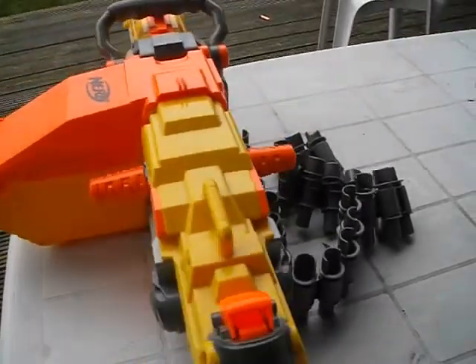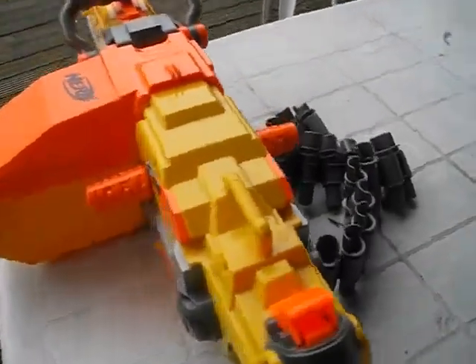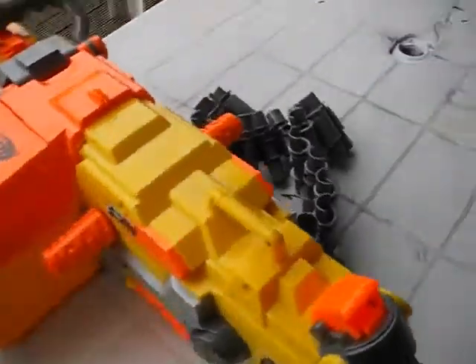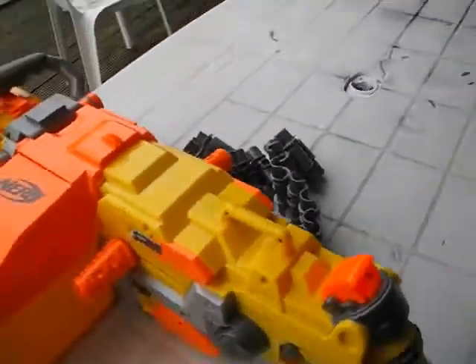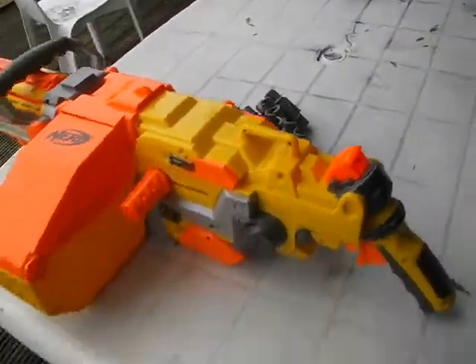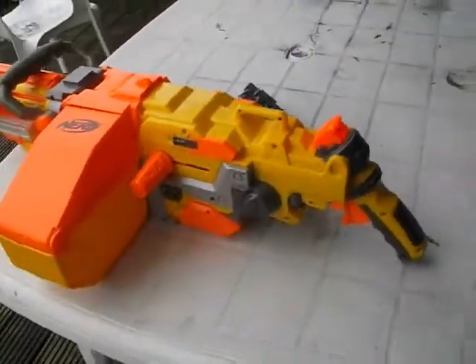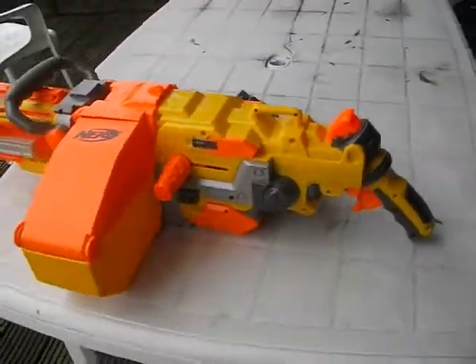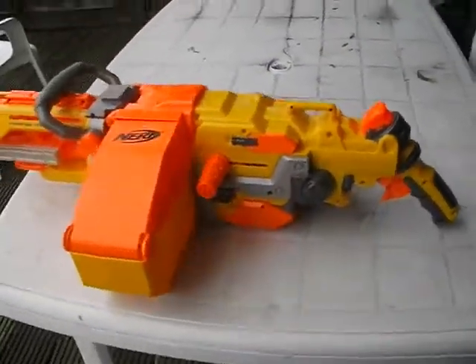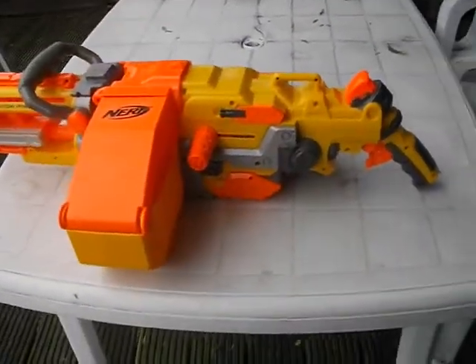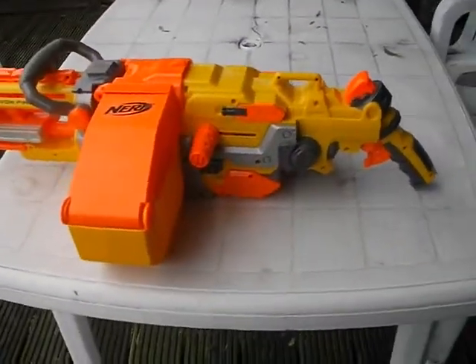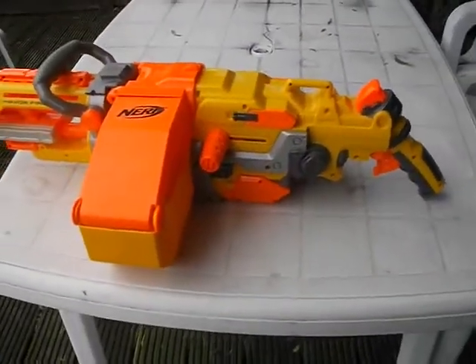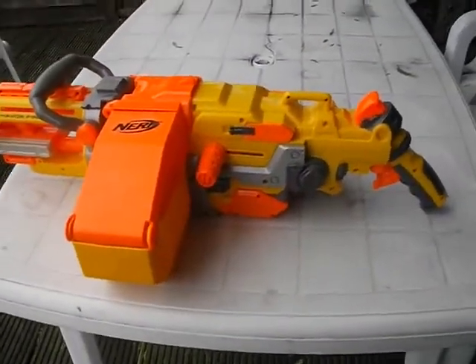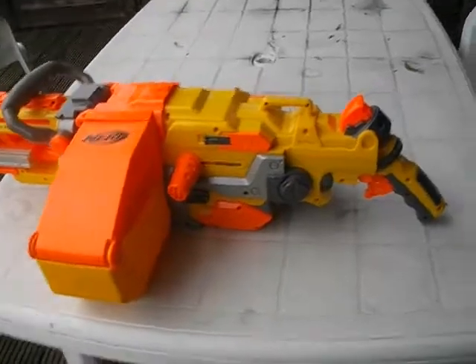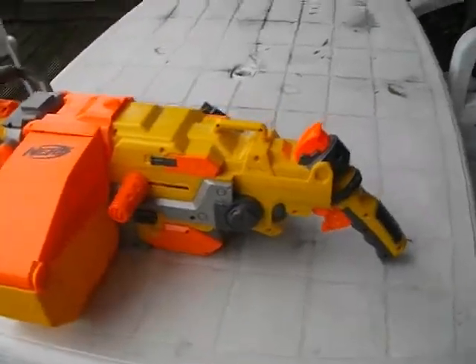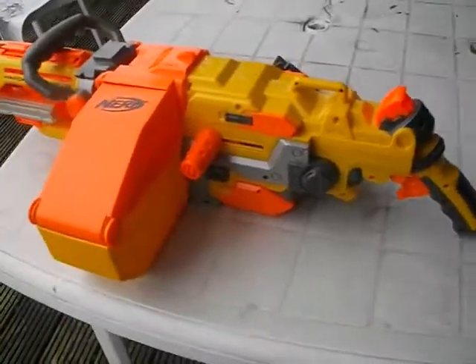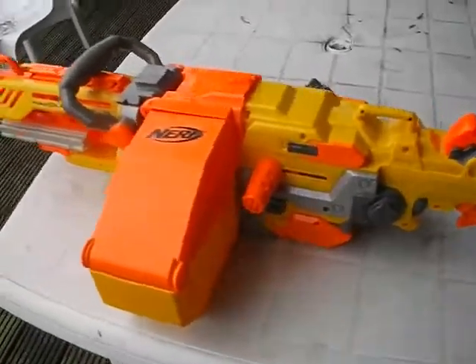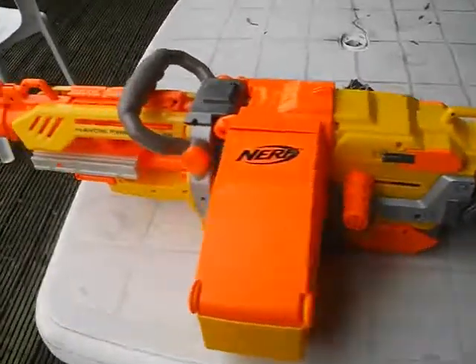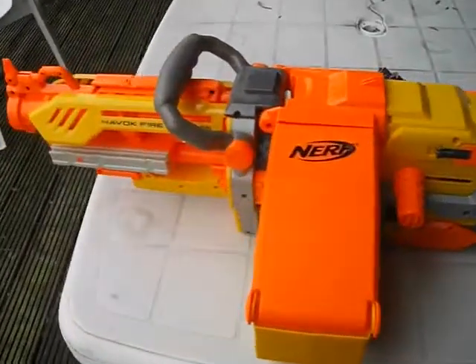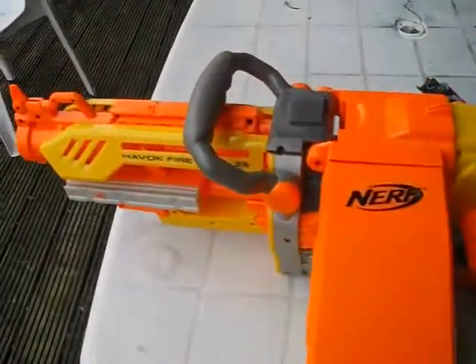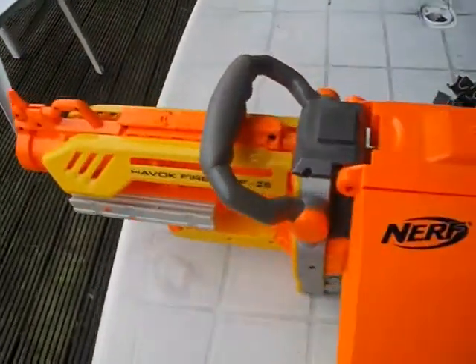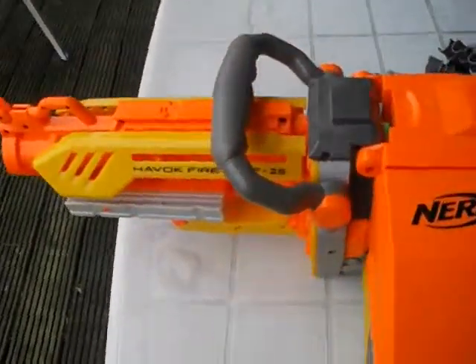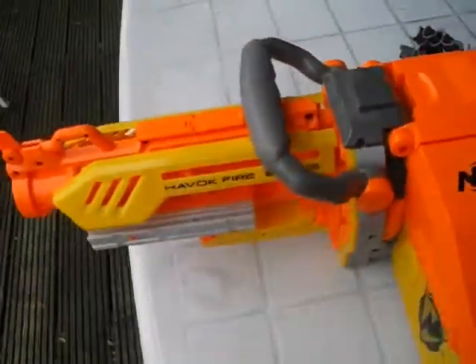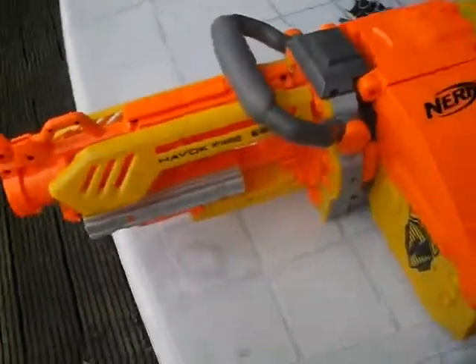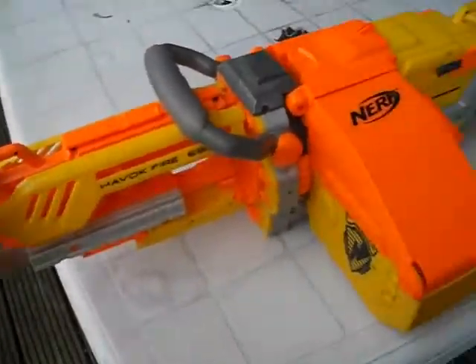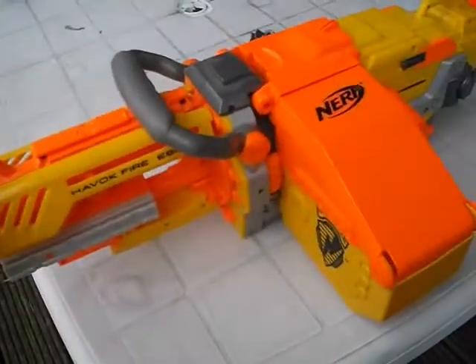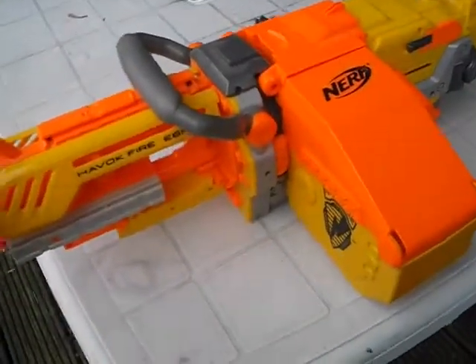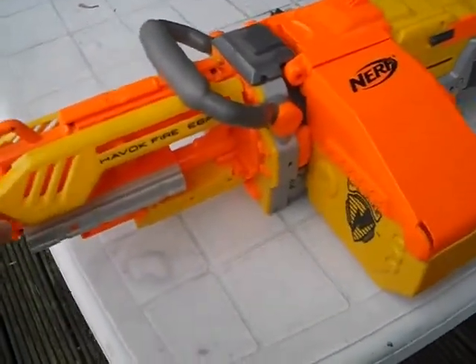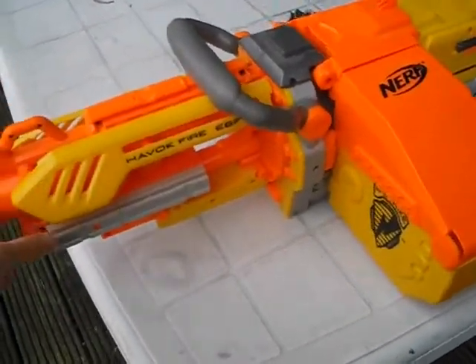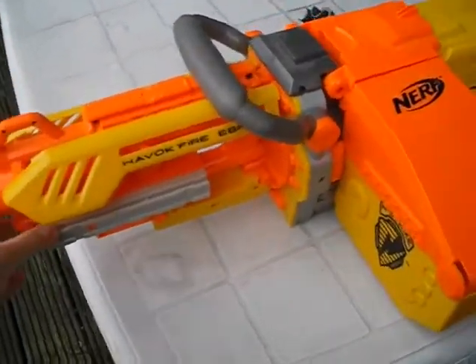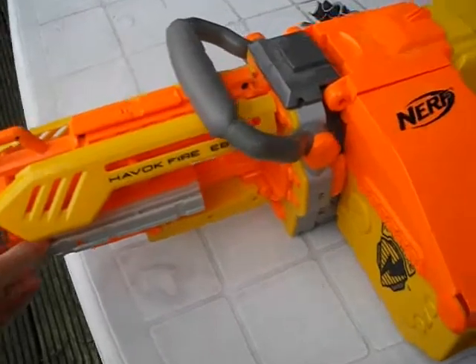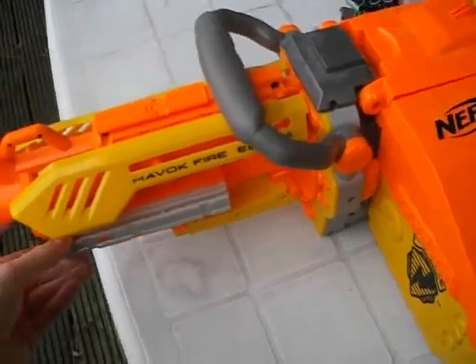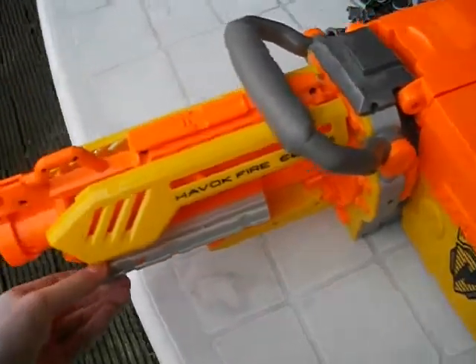I got this gun for my birthday last year. It is pretty heavy — well, it isn't that heavy, but it is pretty heavy for a gun.